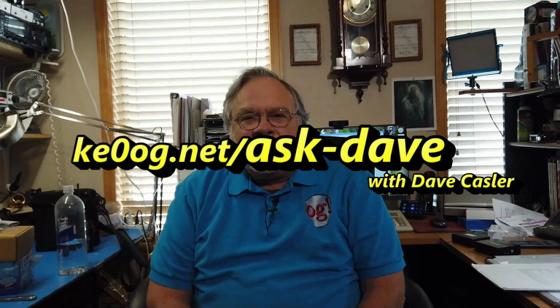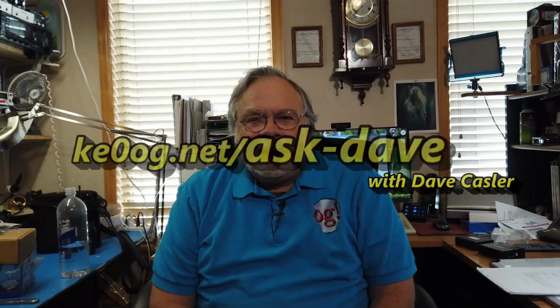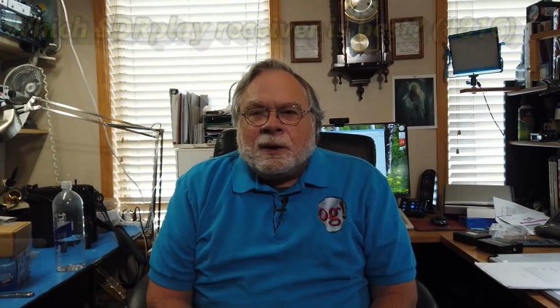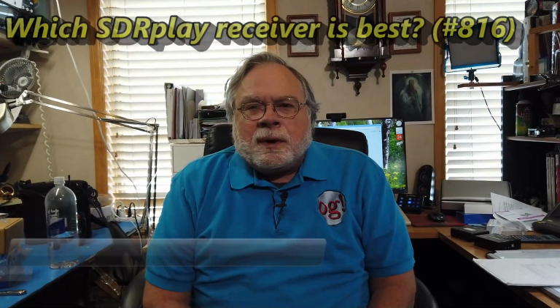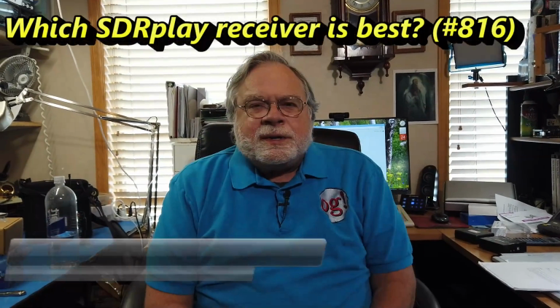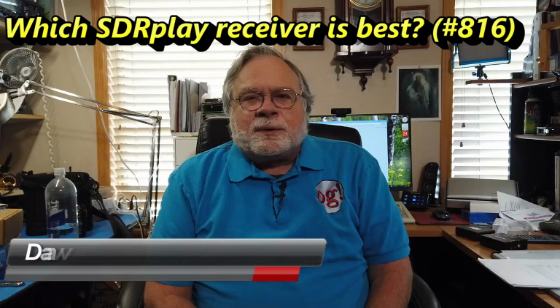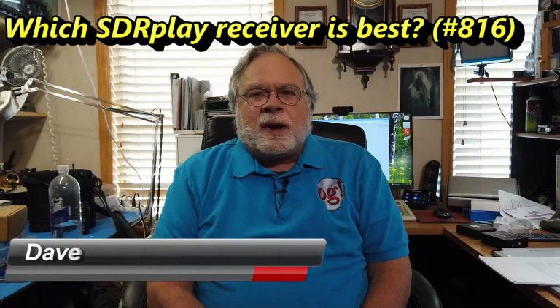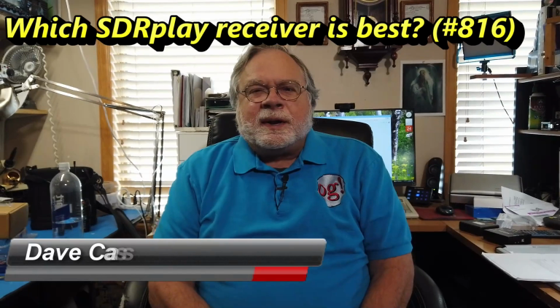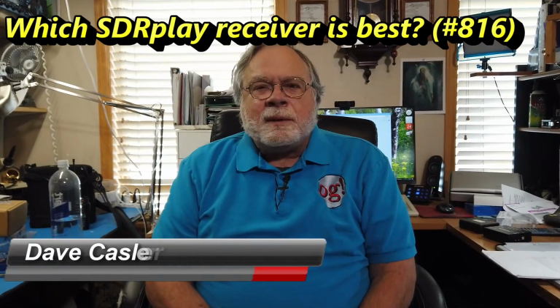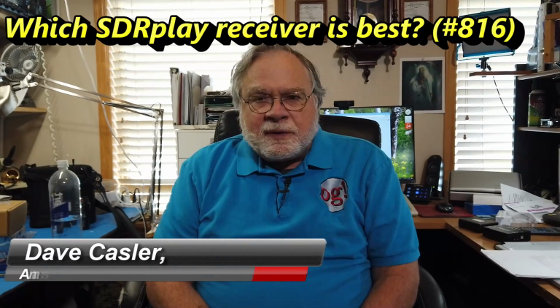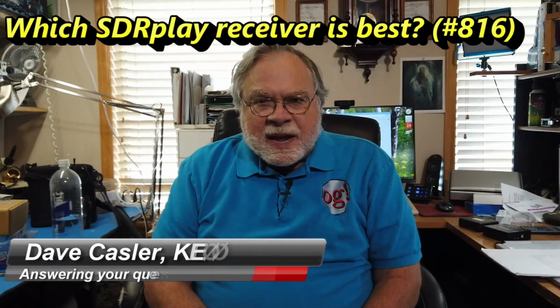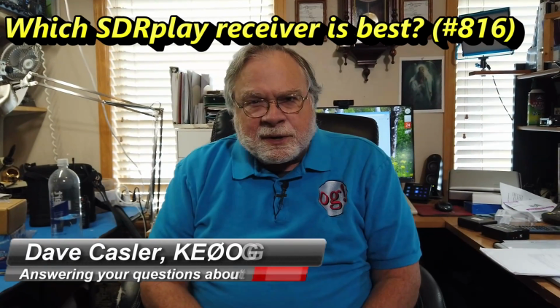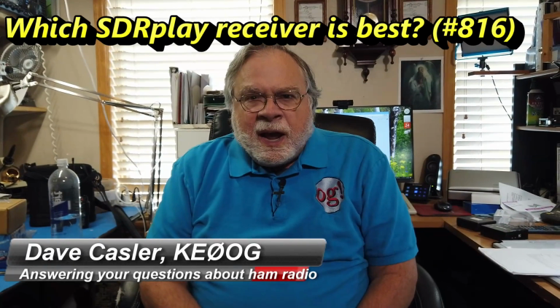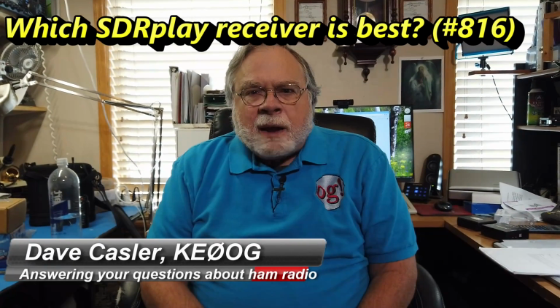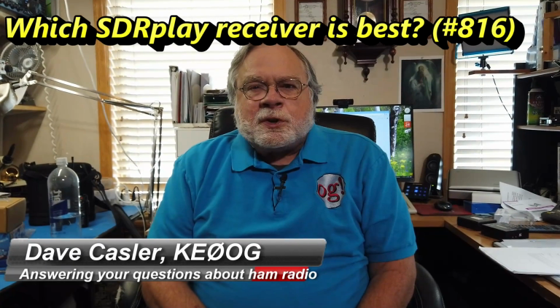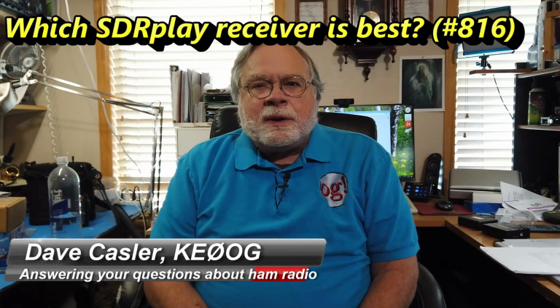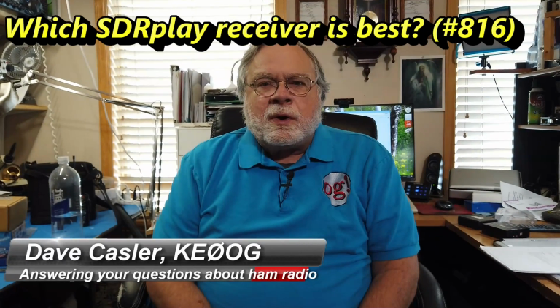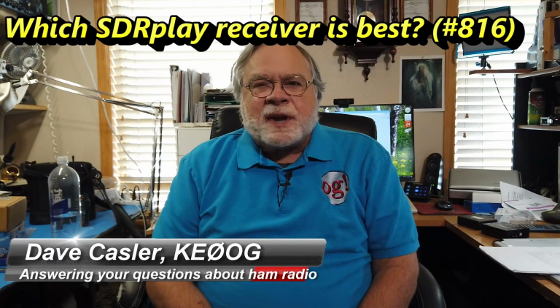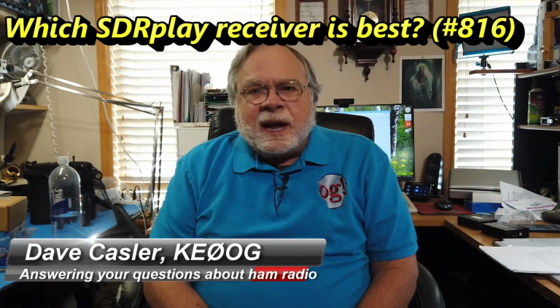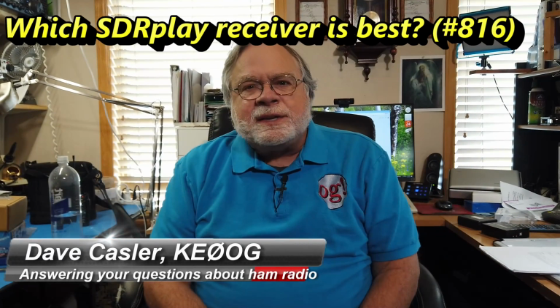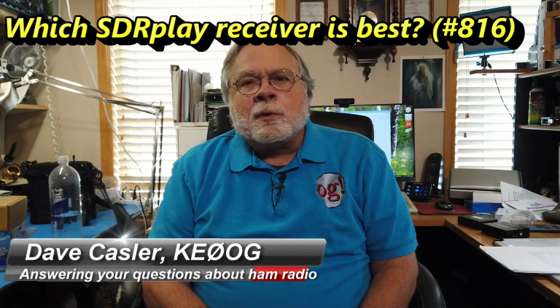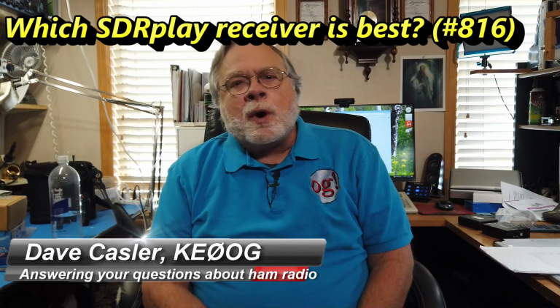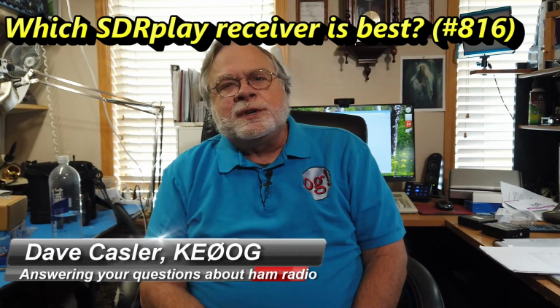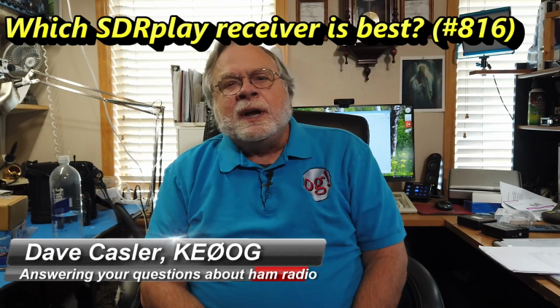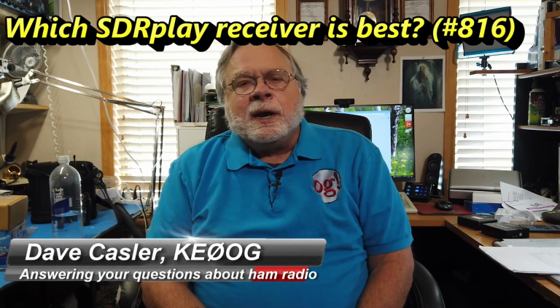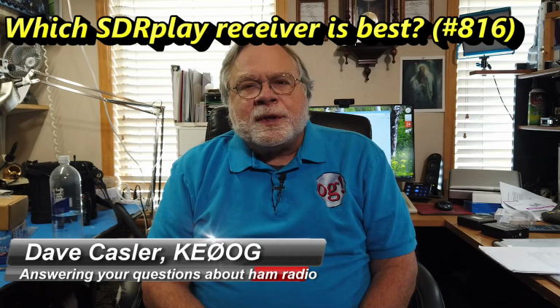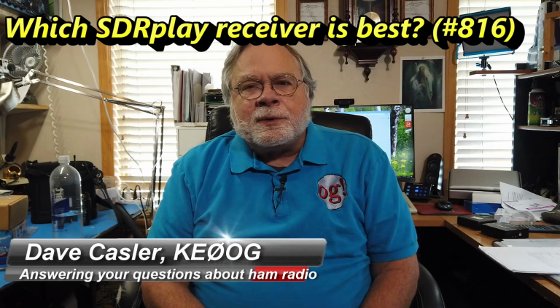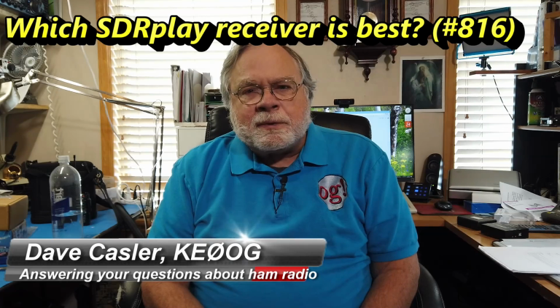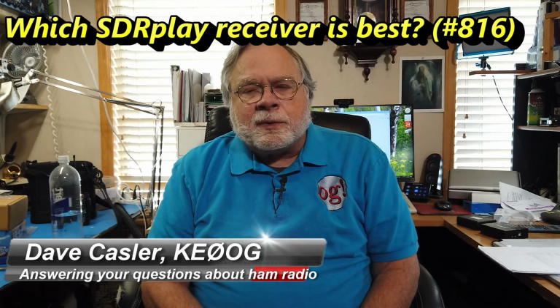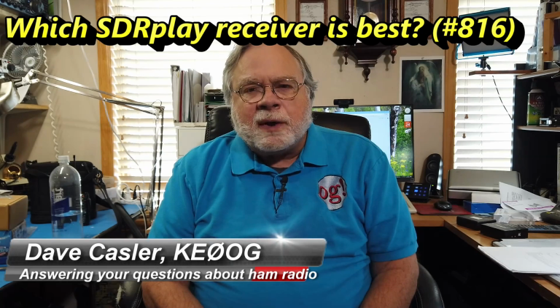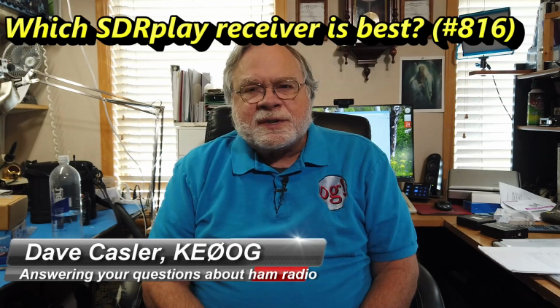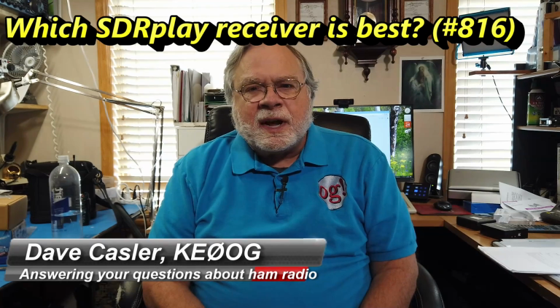Hello, Augie's Worldwide. I'm Dave Kassler, amateur radio call sign KE0OG, here with another episode of Ask Dave.